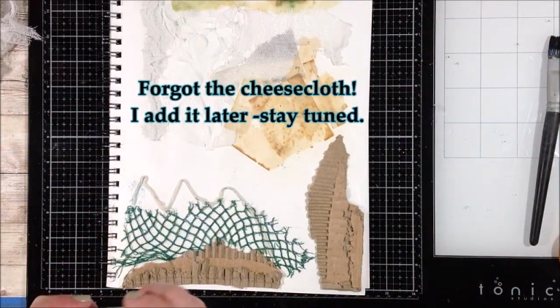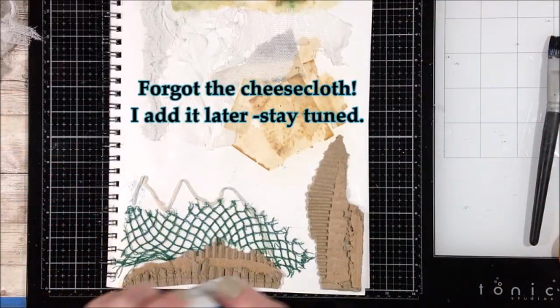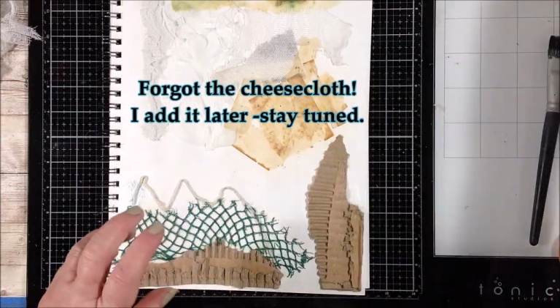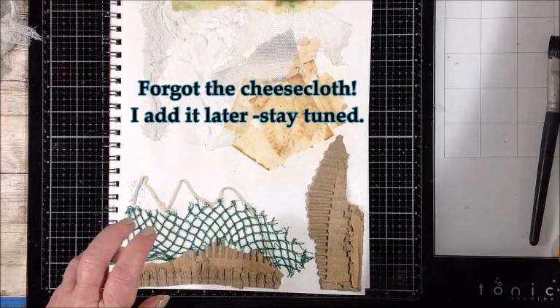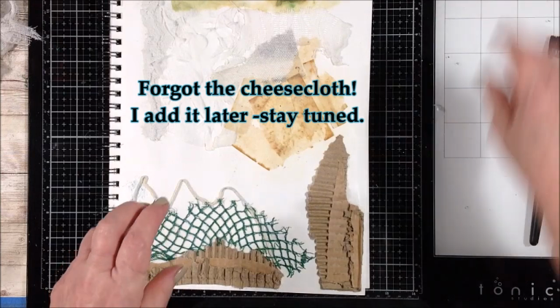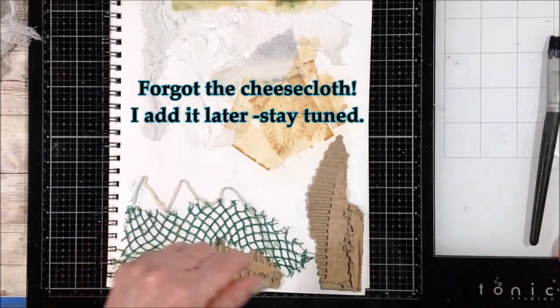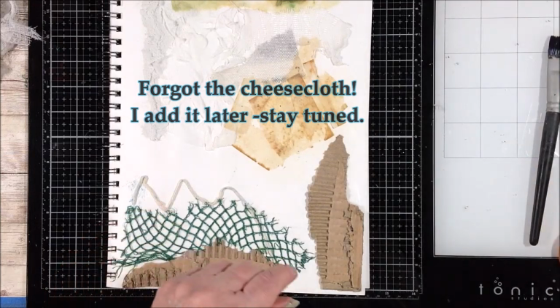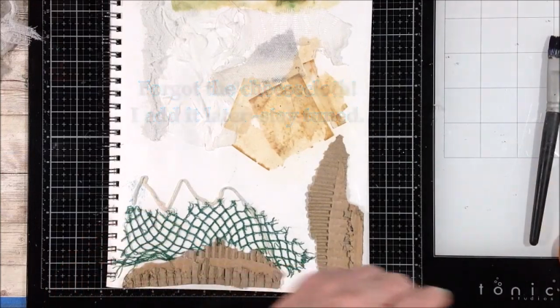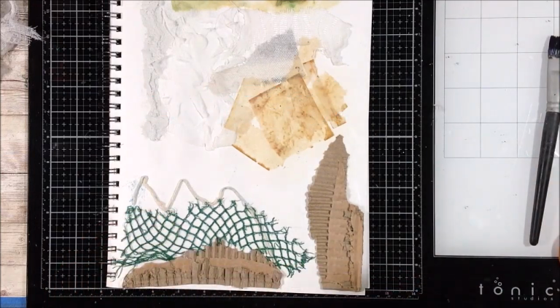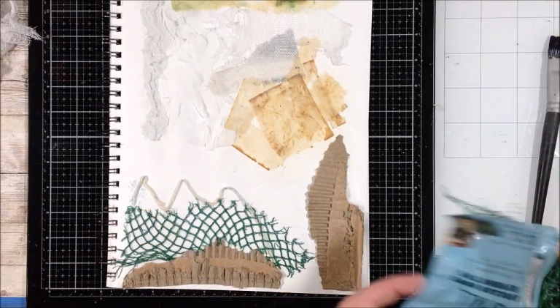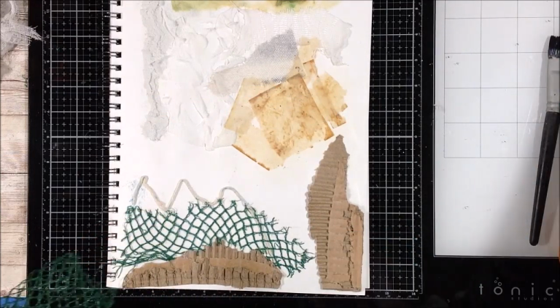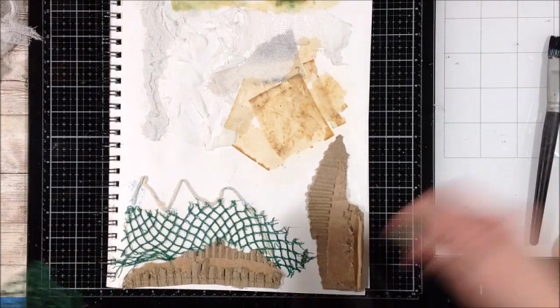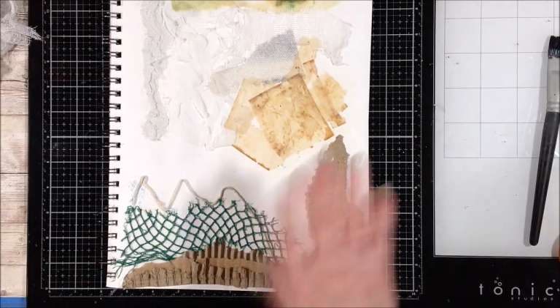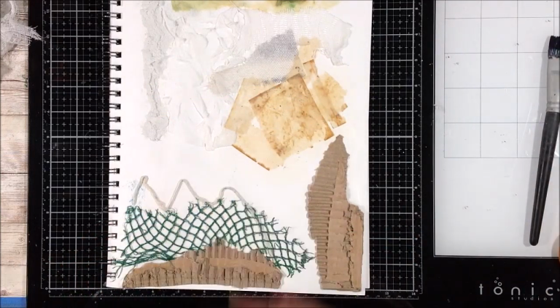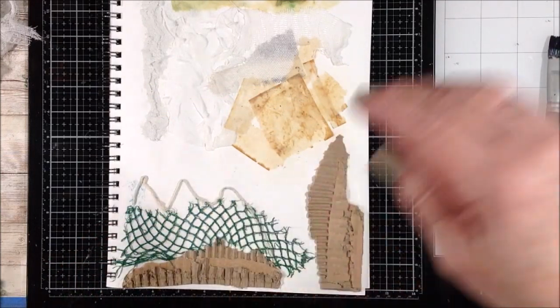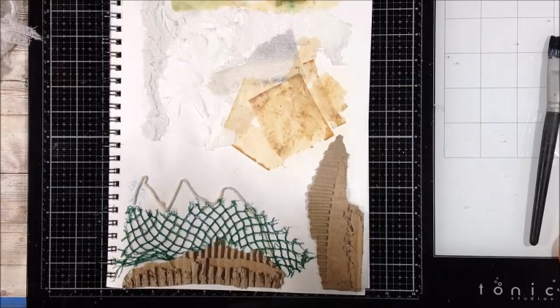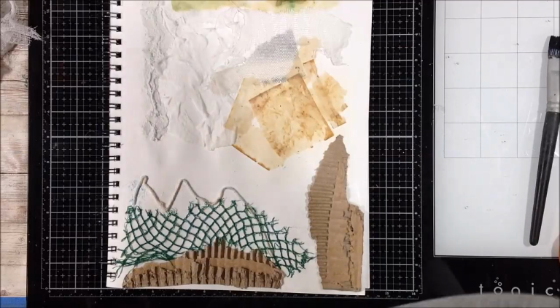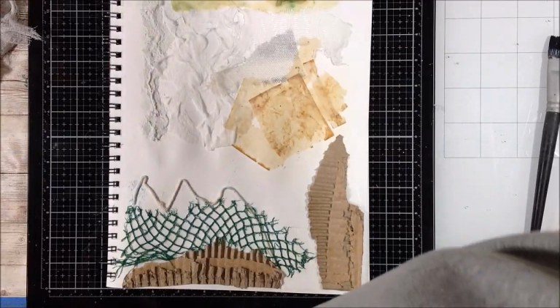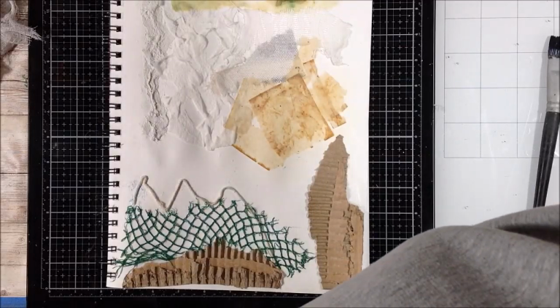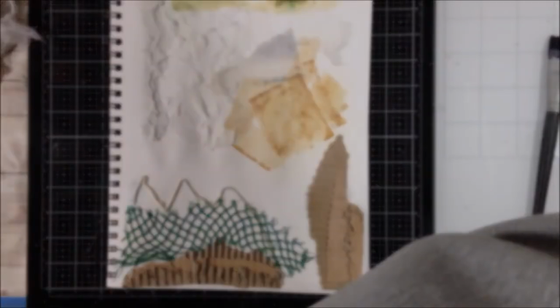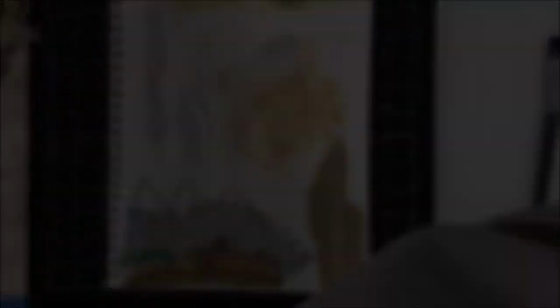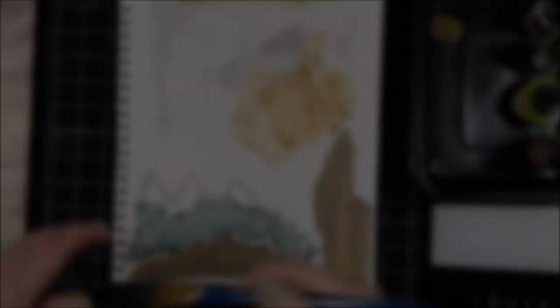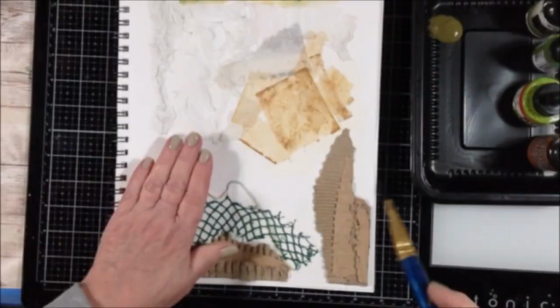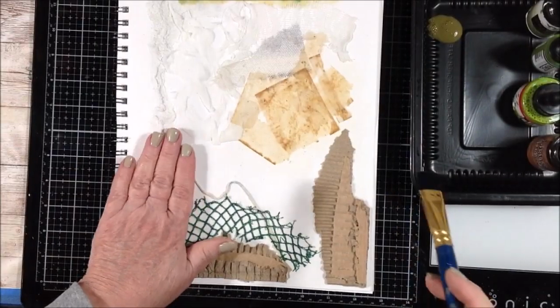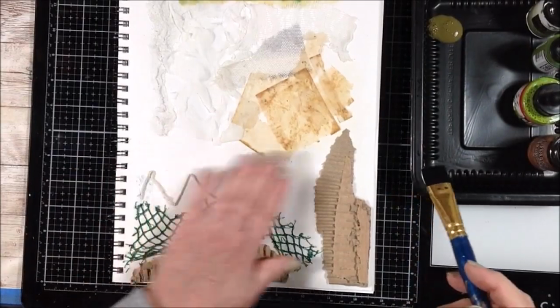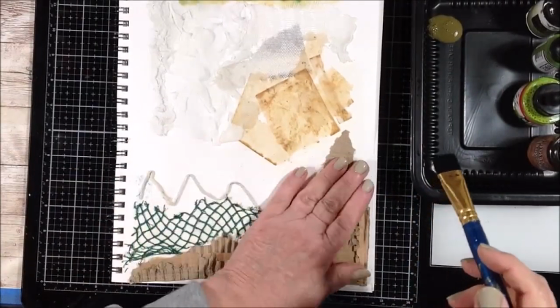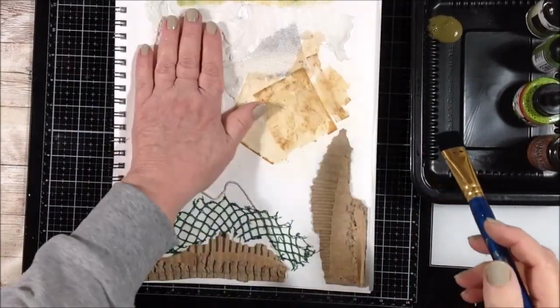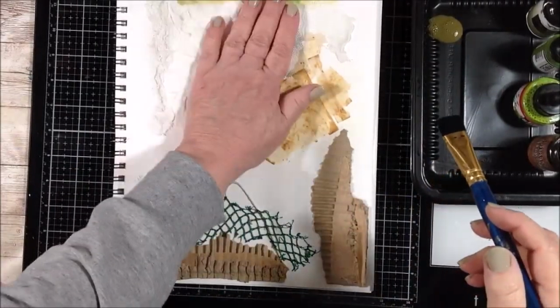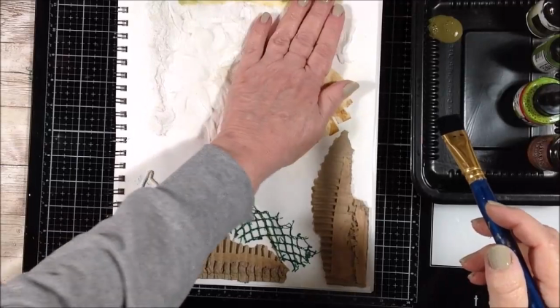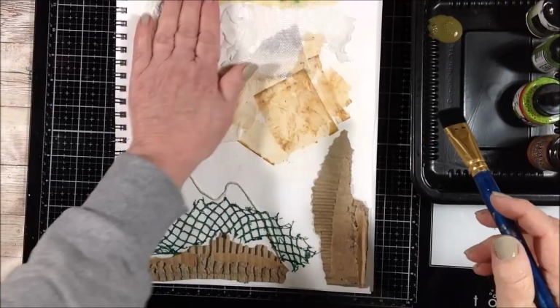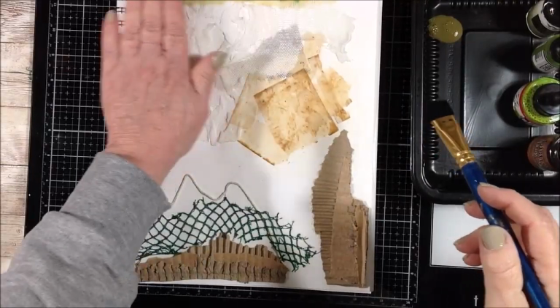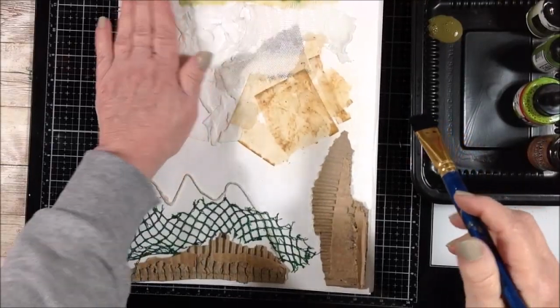I think that's all I had out here as far as examples of soft materials to use. I will dry these and then maybe we'll add some paint.